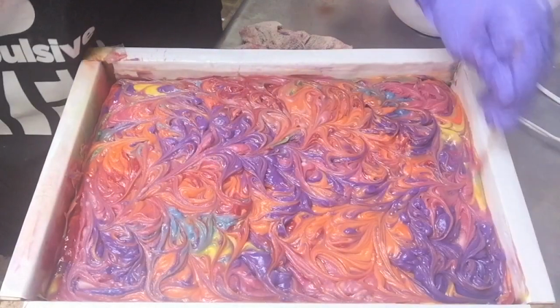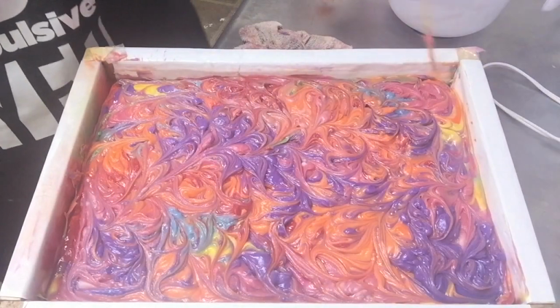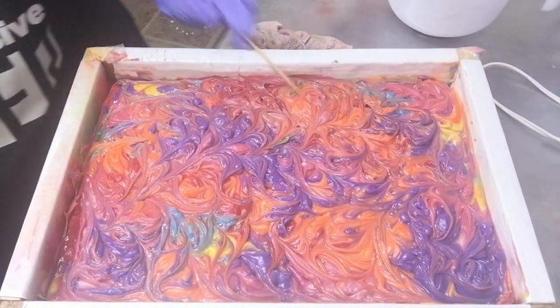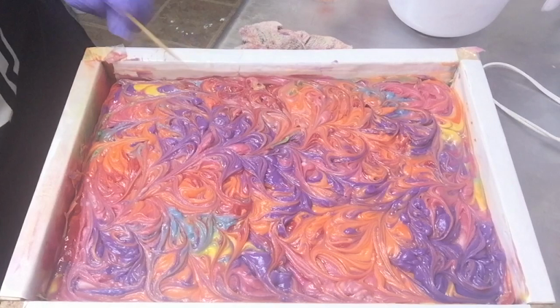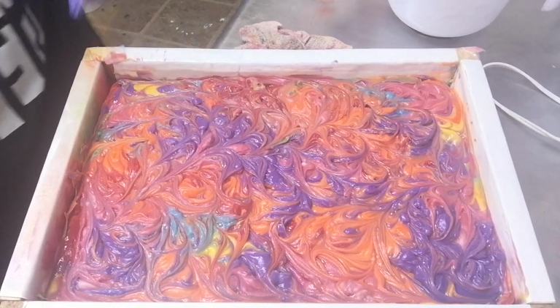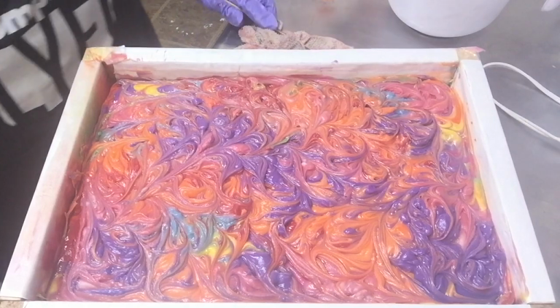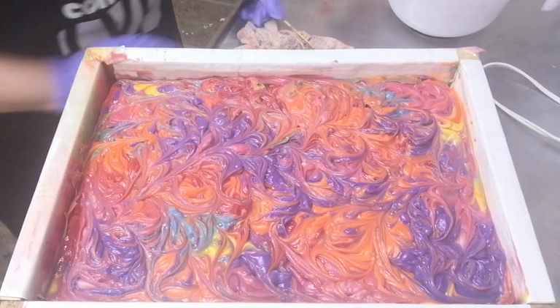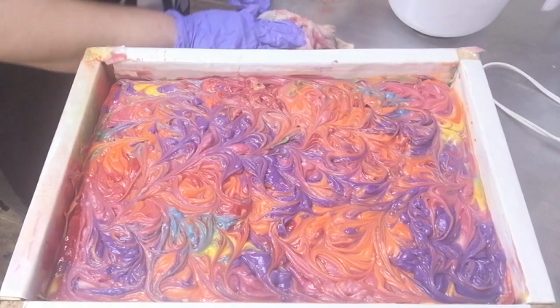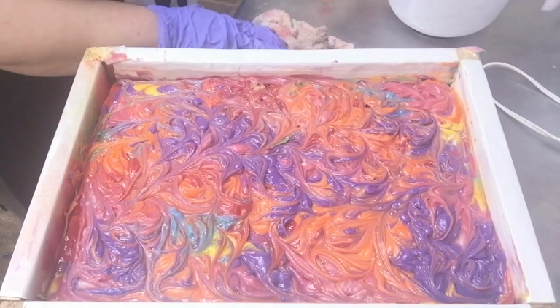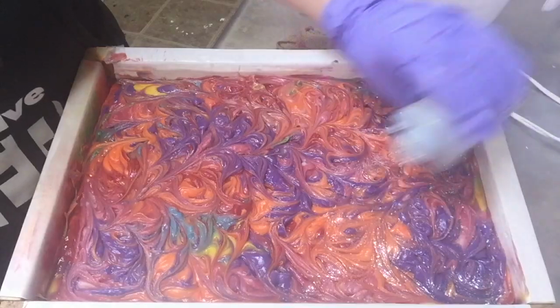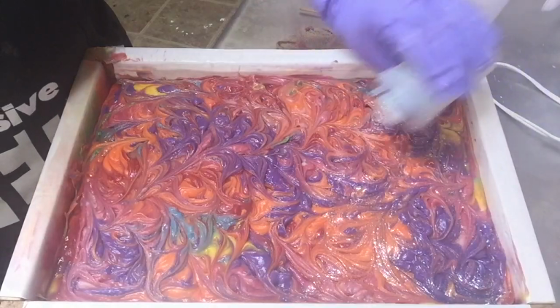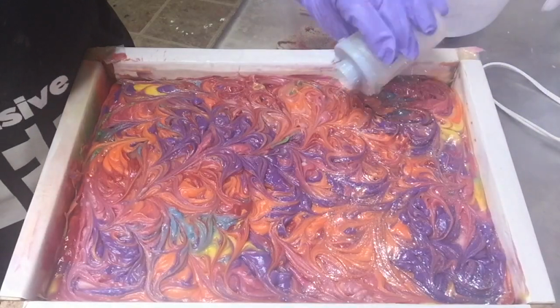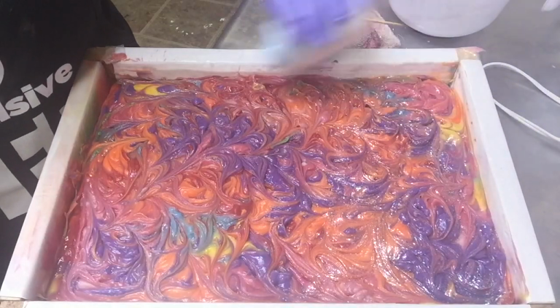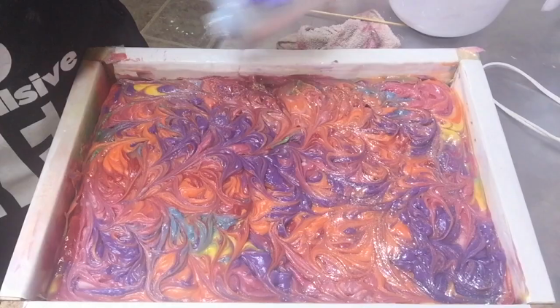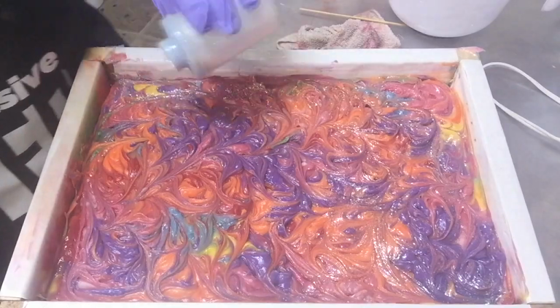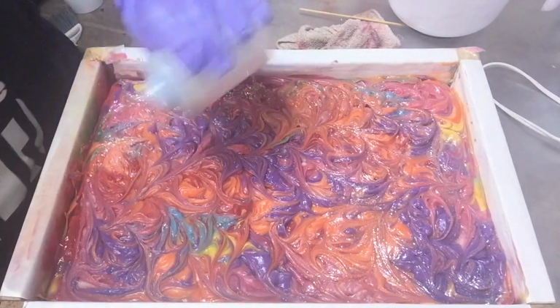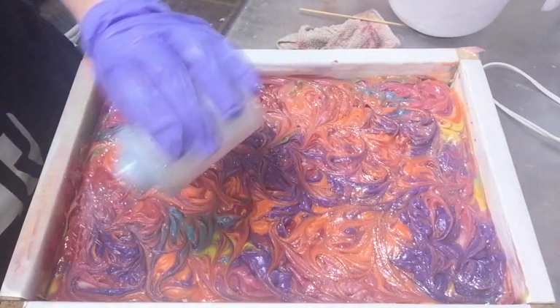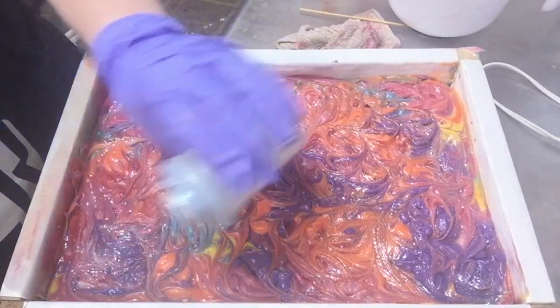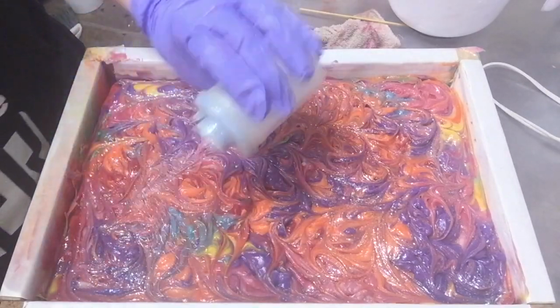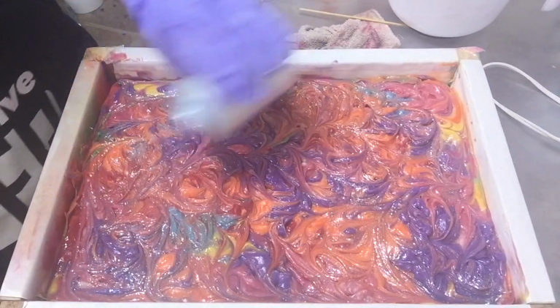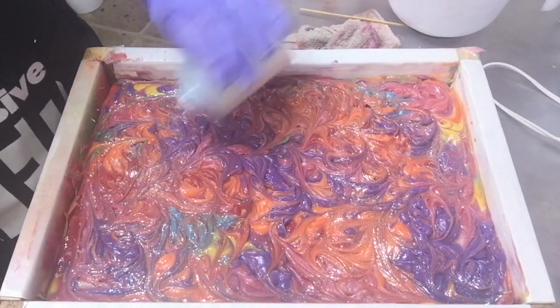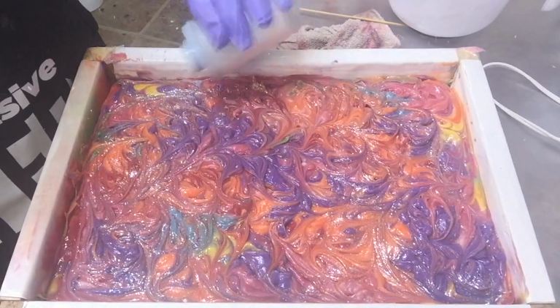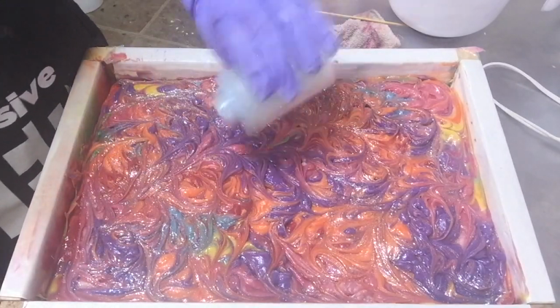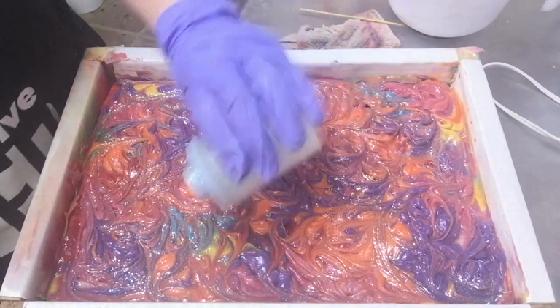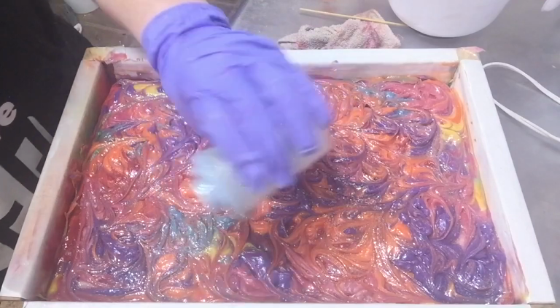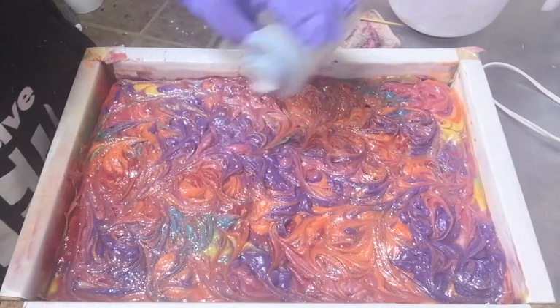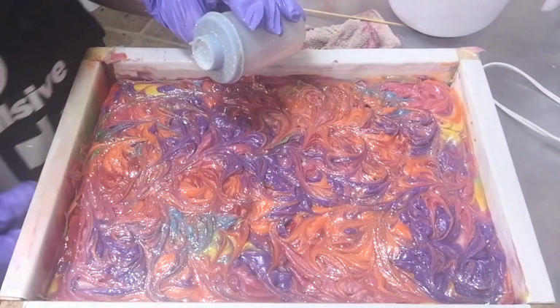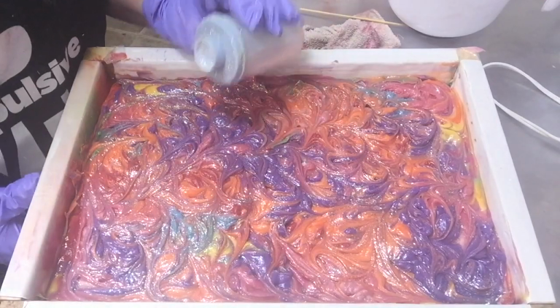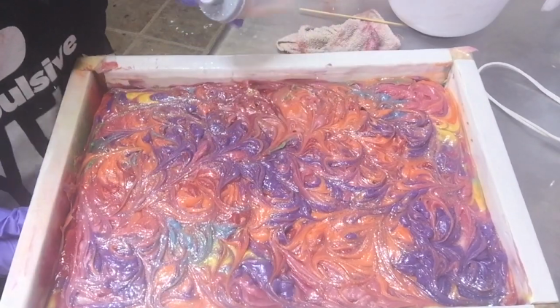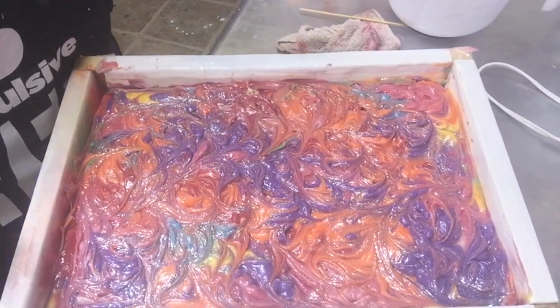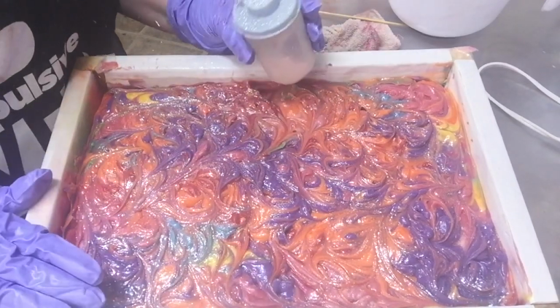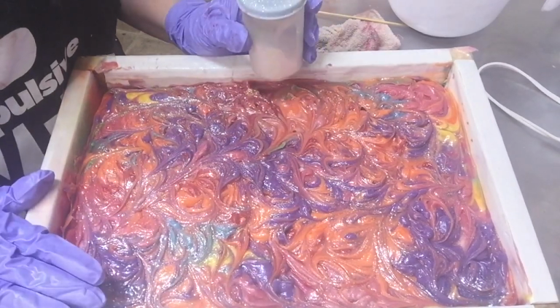That was a lot of color to mix in for a big block of soap. I'm going to spray this with alcohol, put it to bed, and we'll come back in just a moment. We'll slice it up. See y'all in just a minute.